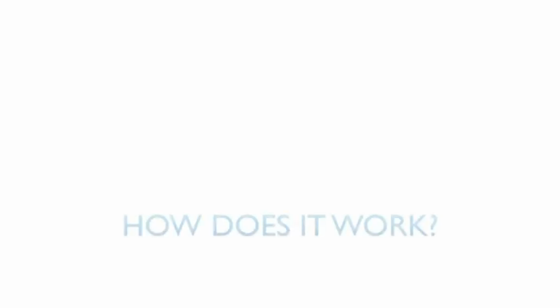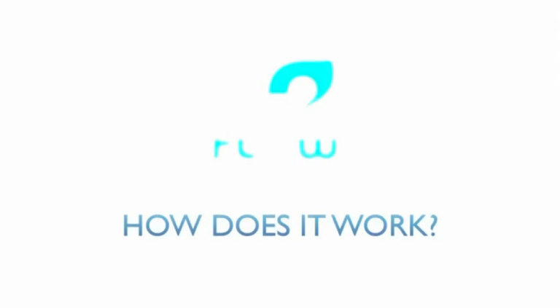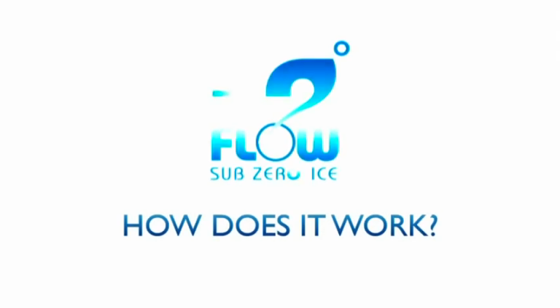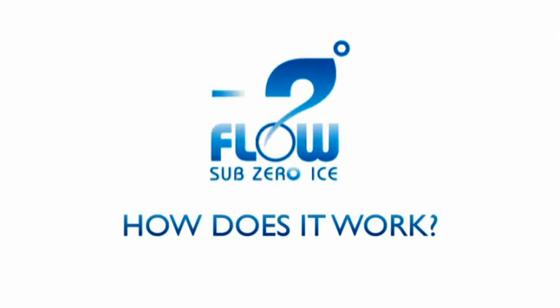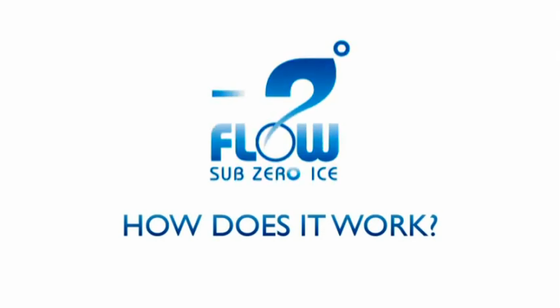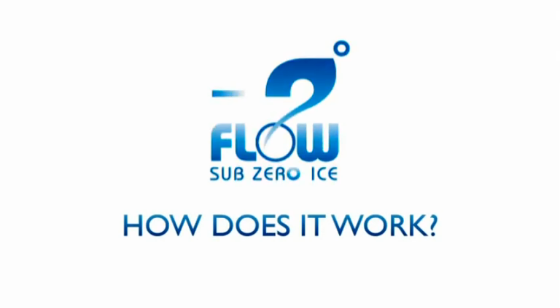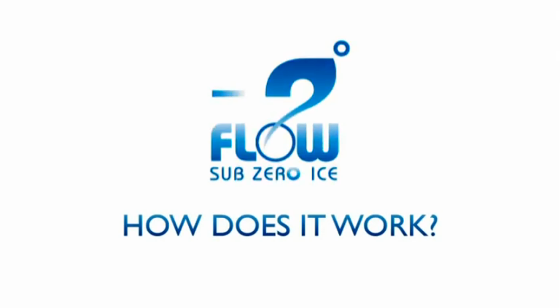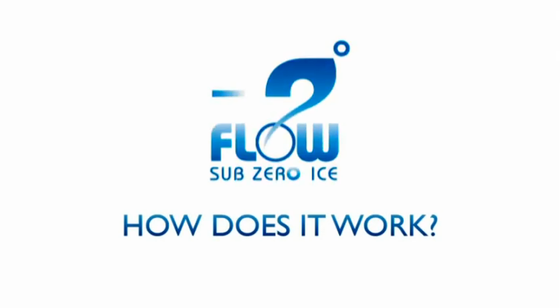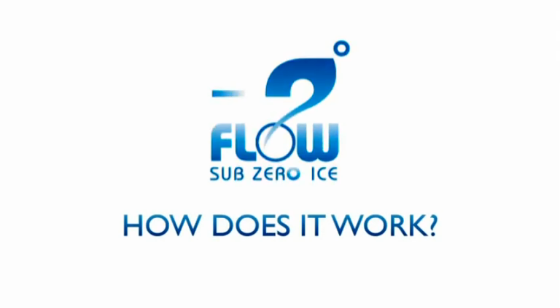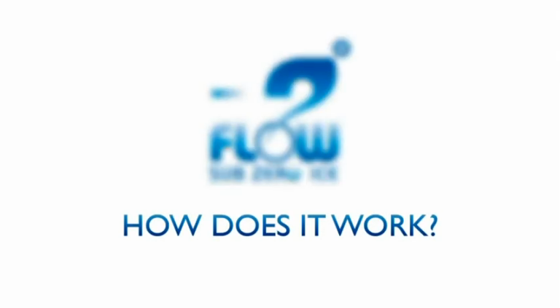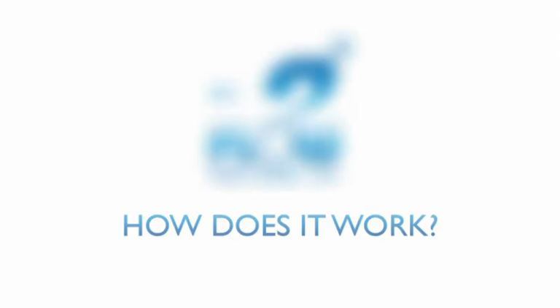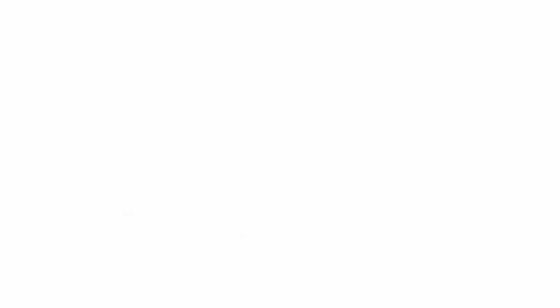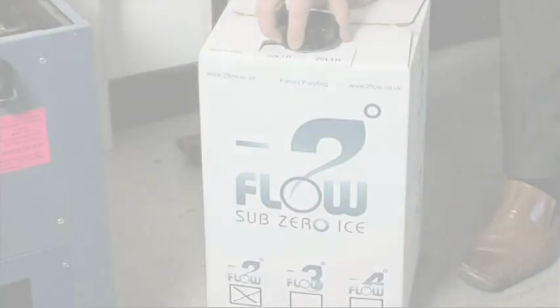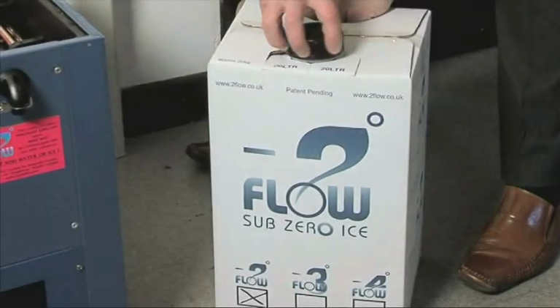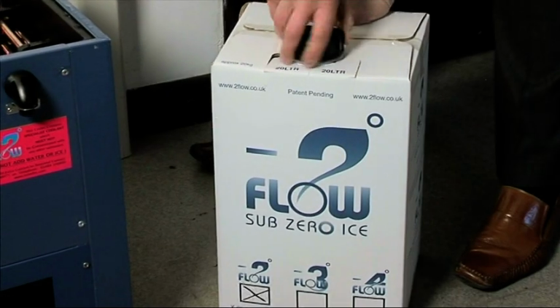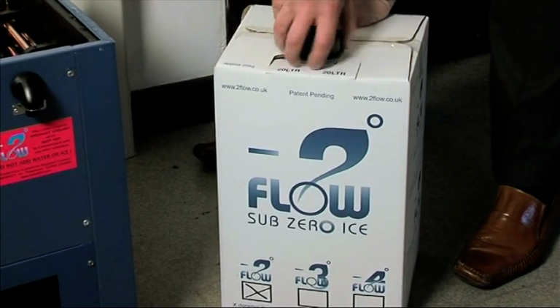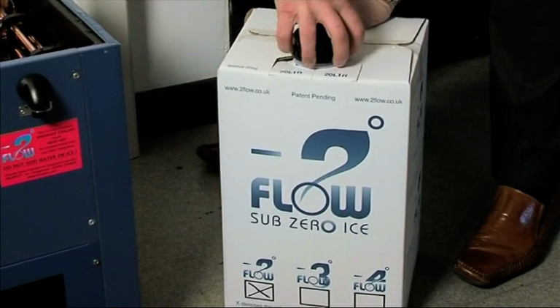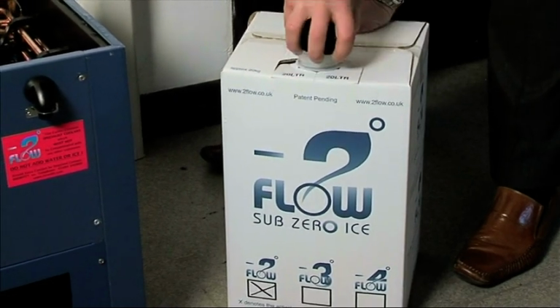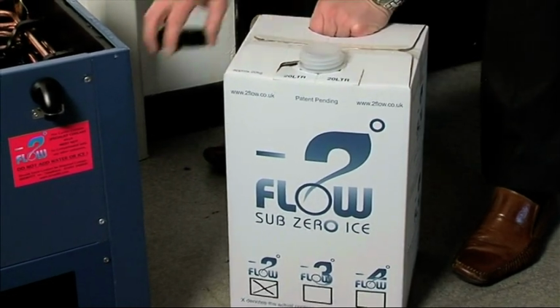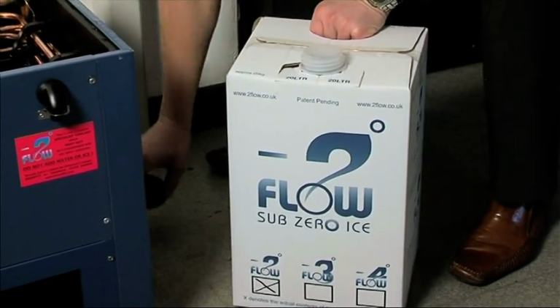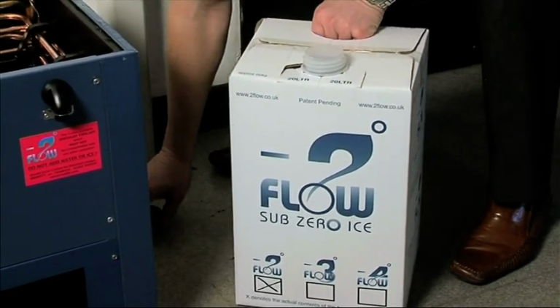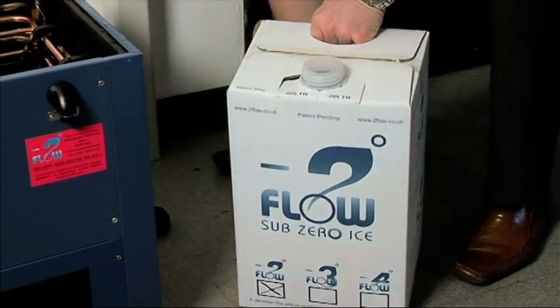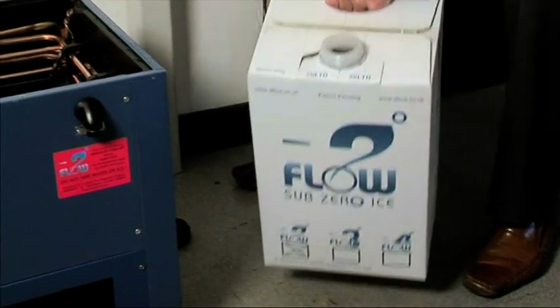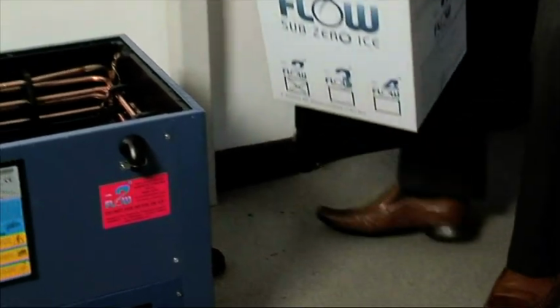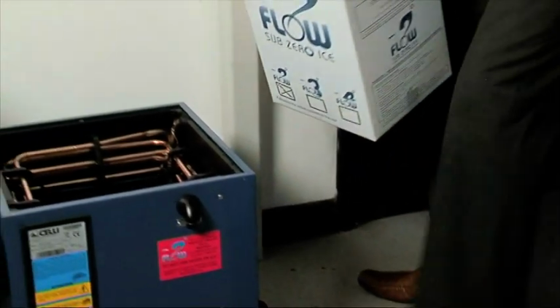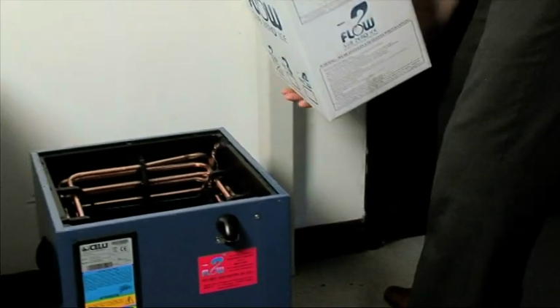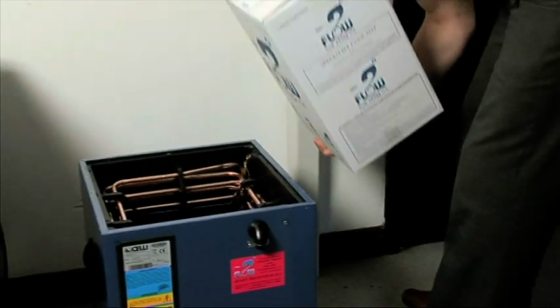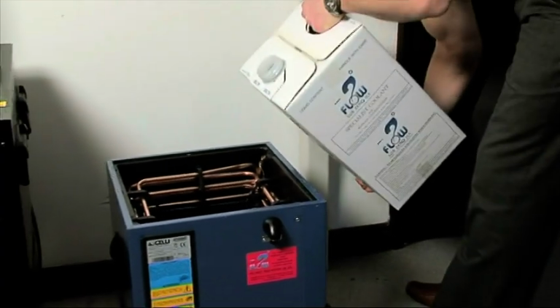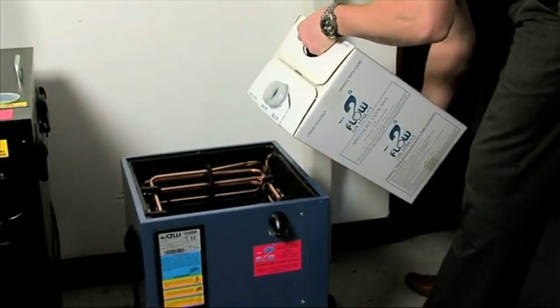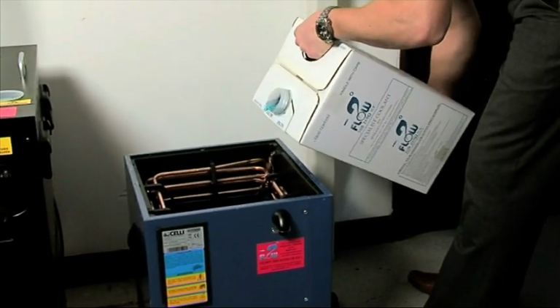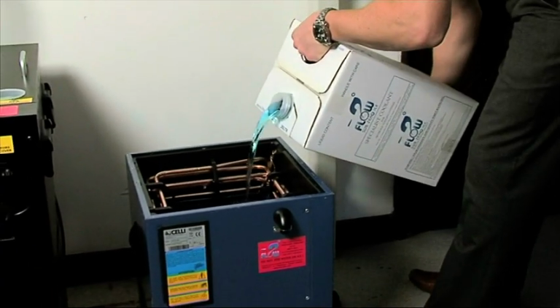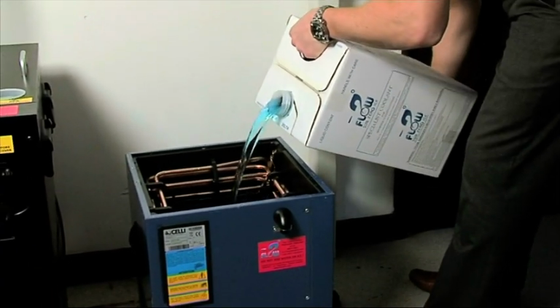So how does it work? Let's take a more detailed look by demonstrating the simple installation procedure. After removing the existing water or glycol solution, the bag-in-box Tuflo is opened and carefully poured into the cooler until it's just below the overflow.